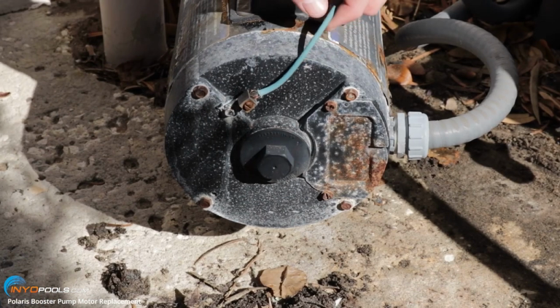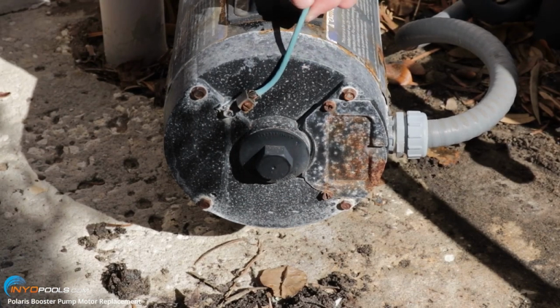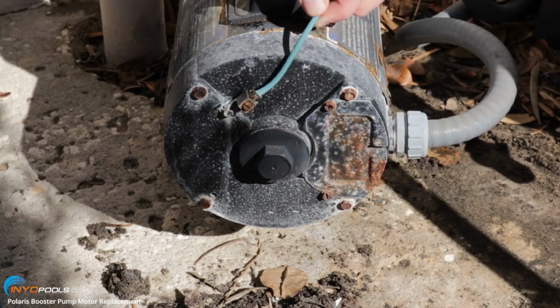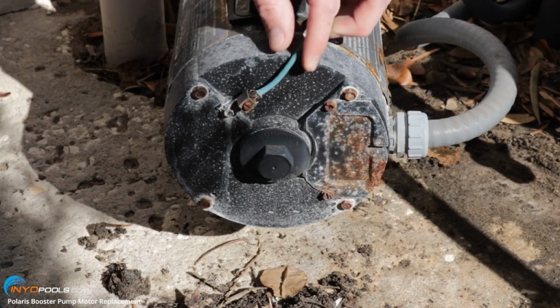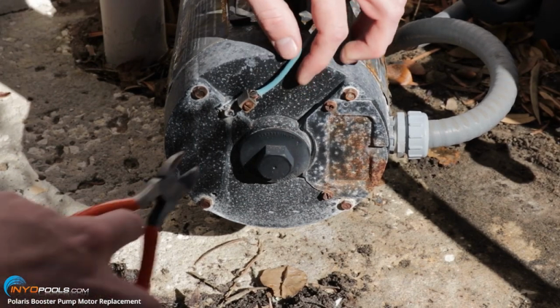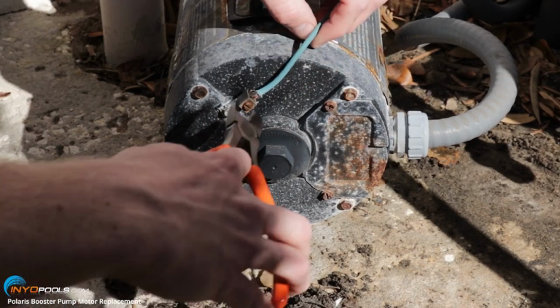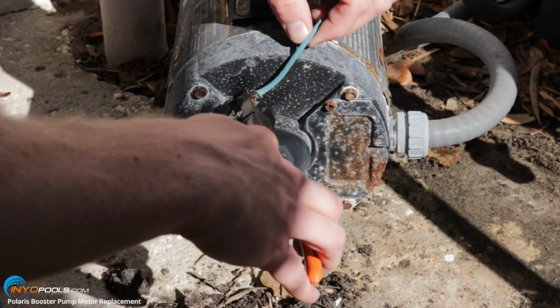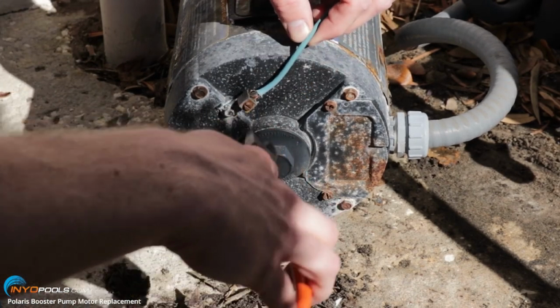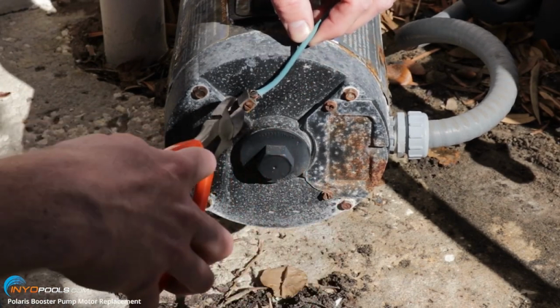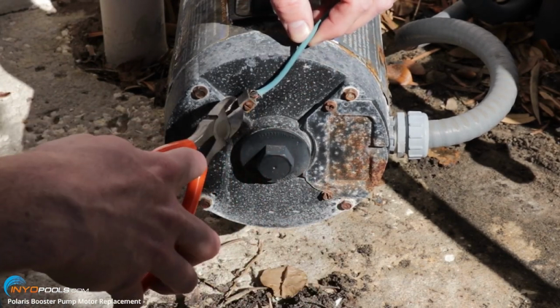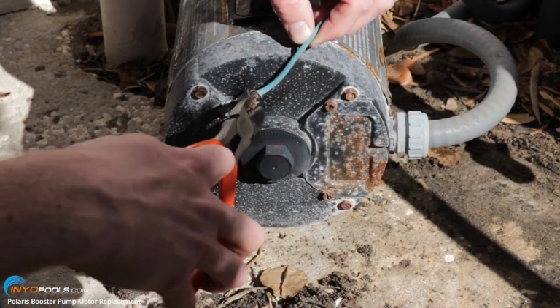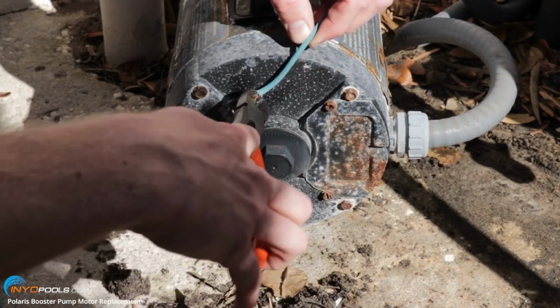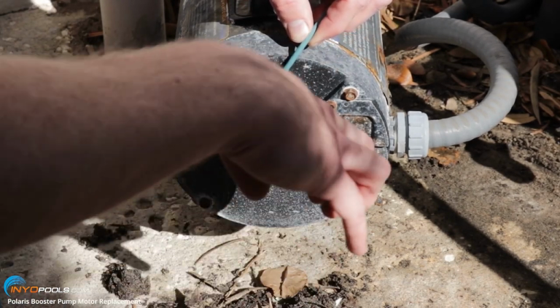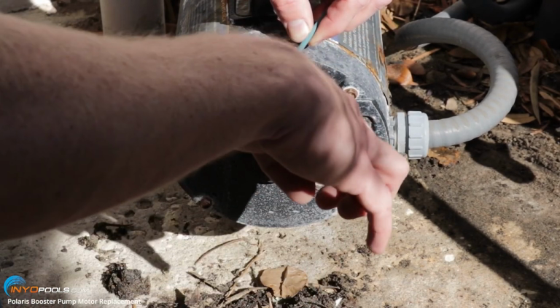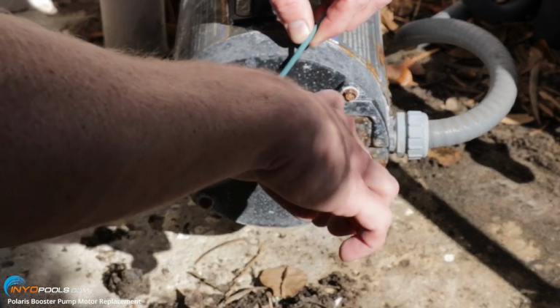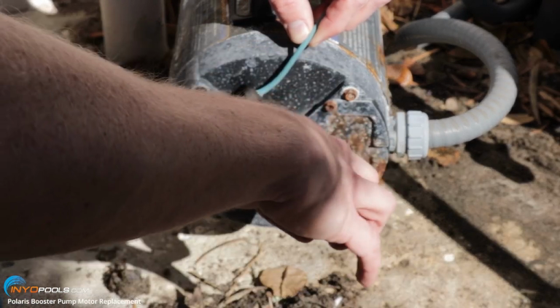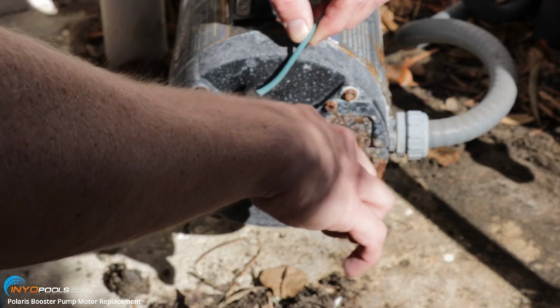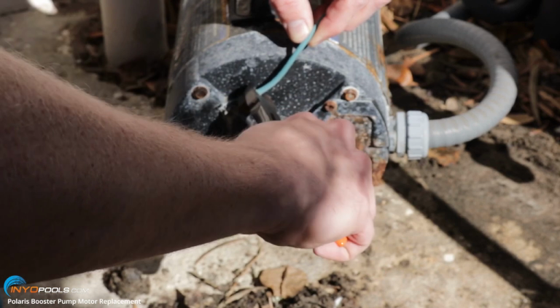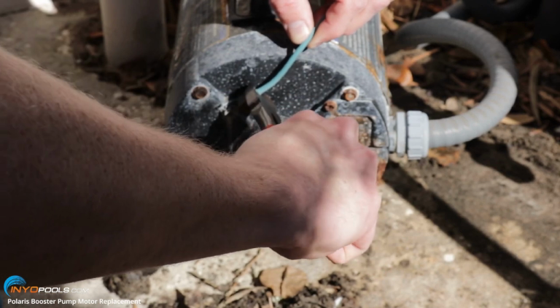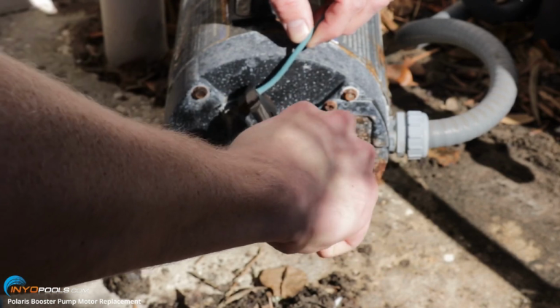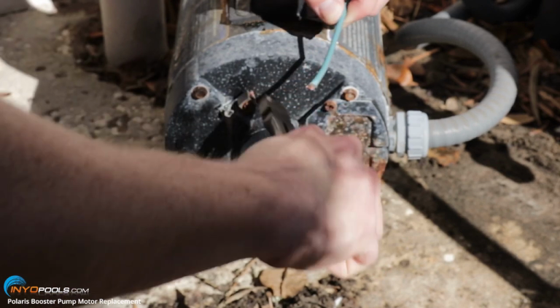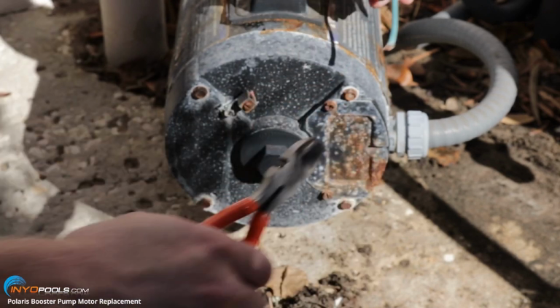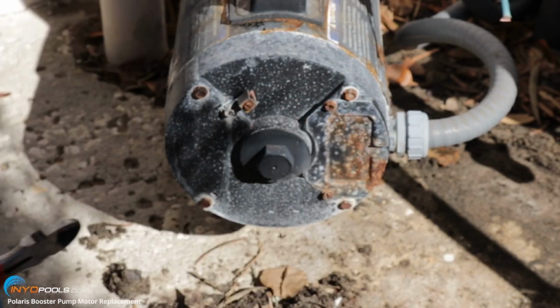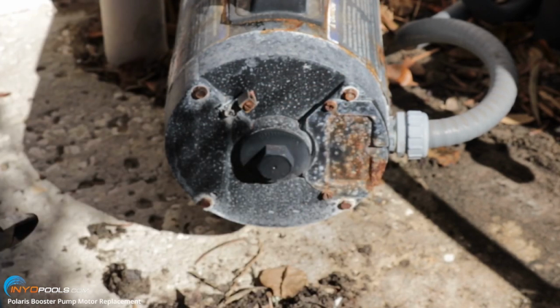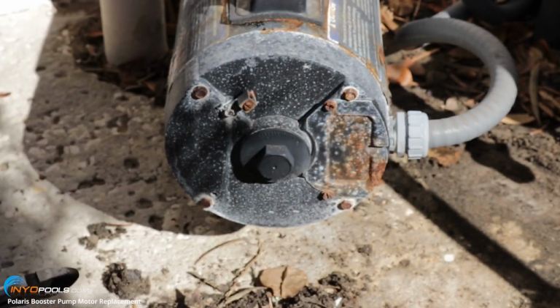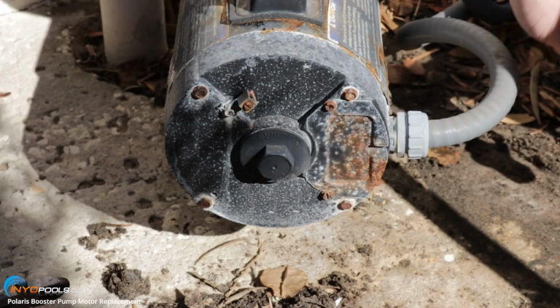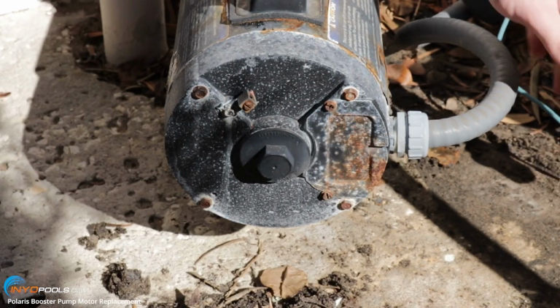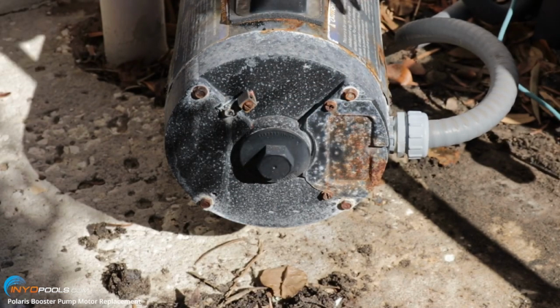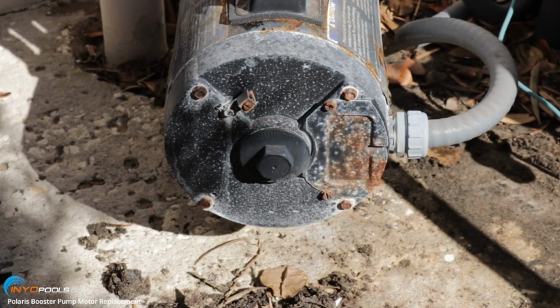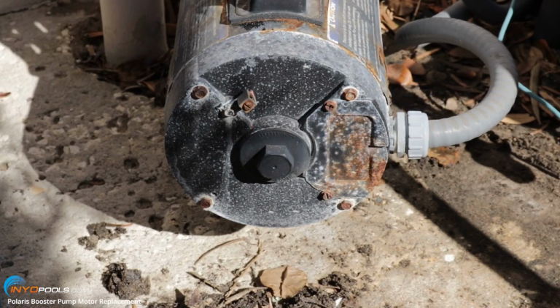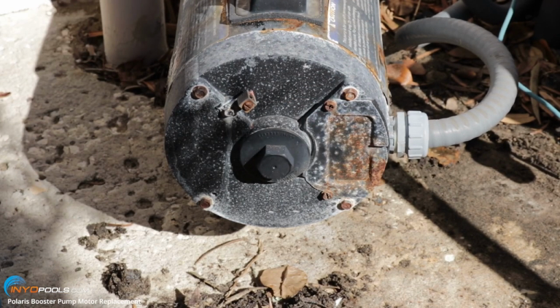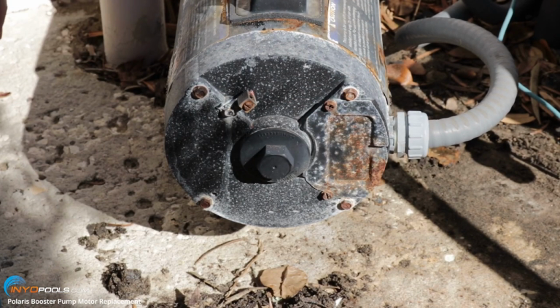We're going to go ahead and remove this bonding wire. This is pretty corroded, so we're just going to cut it and strip it away when we need to reattach it.